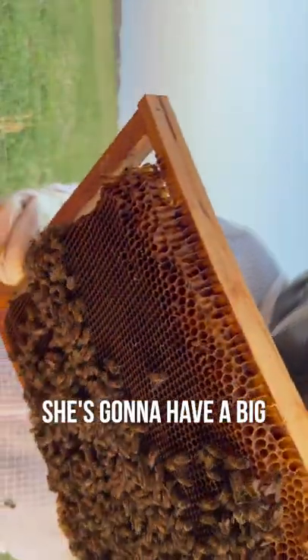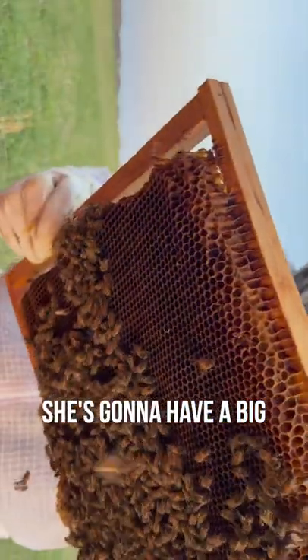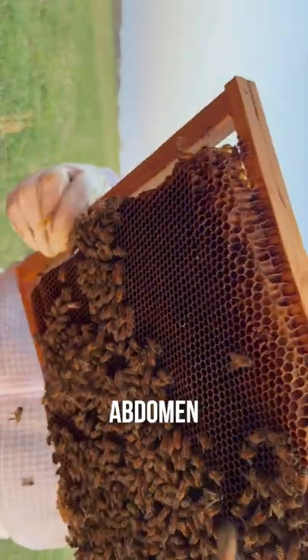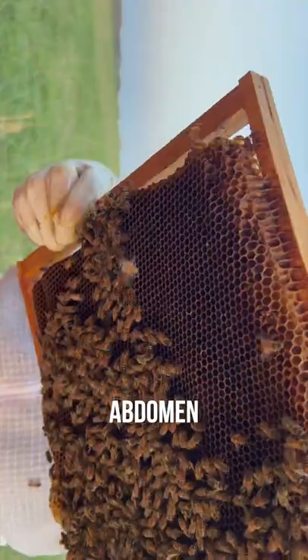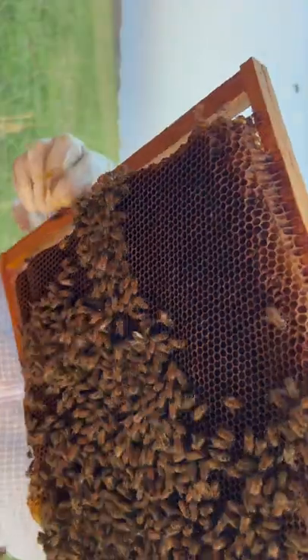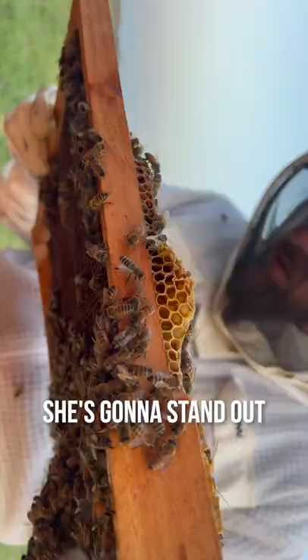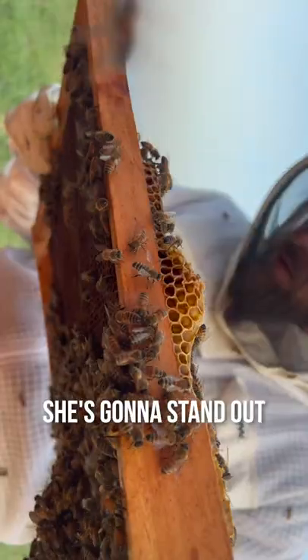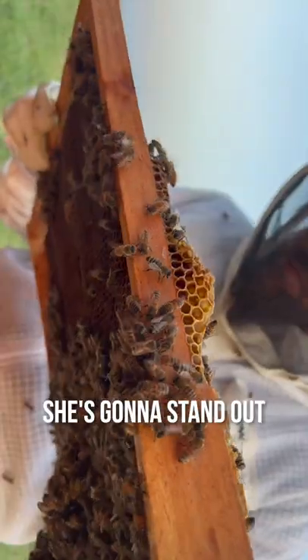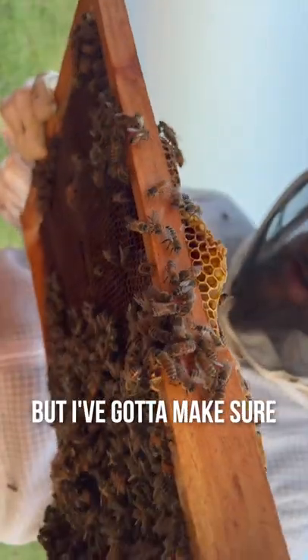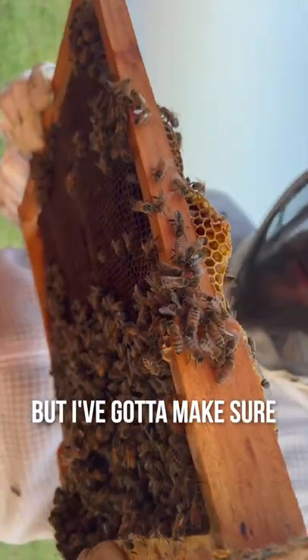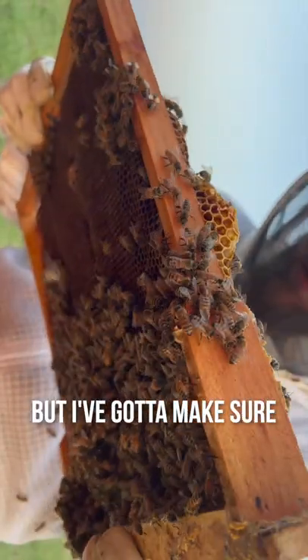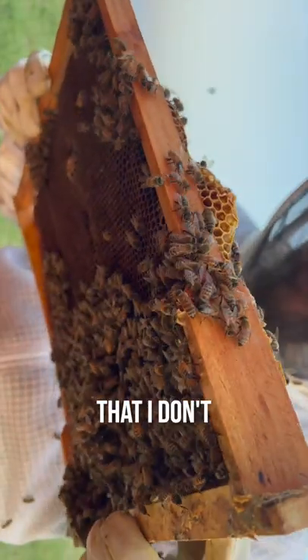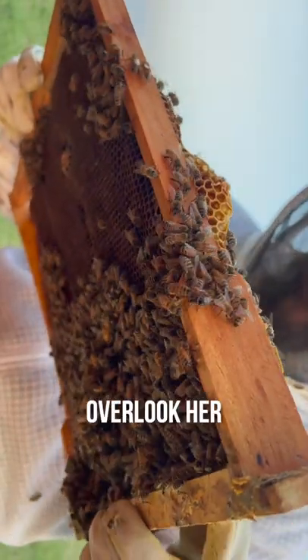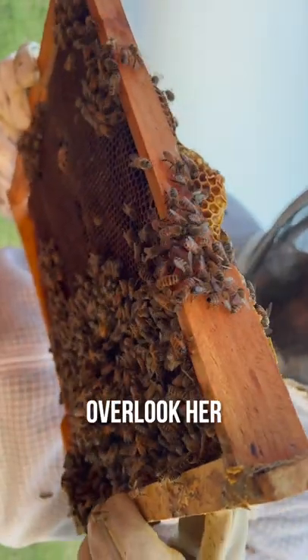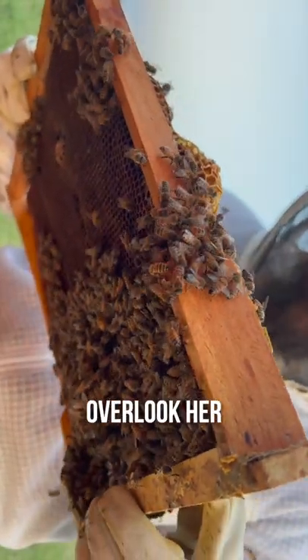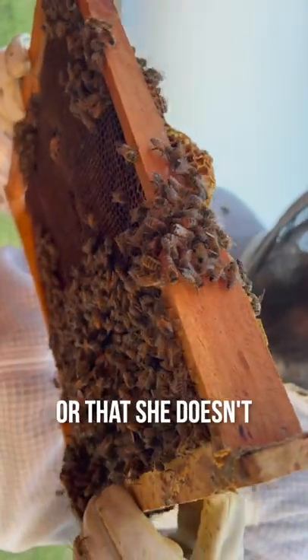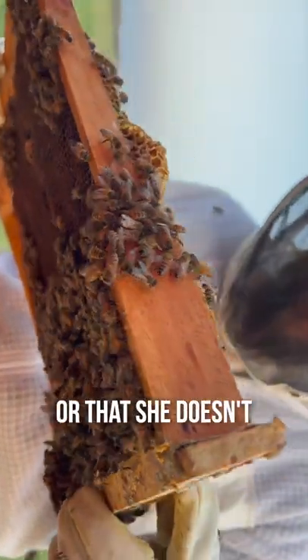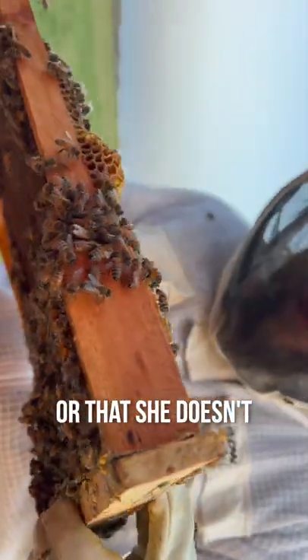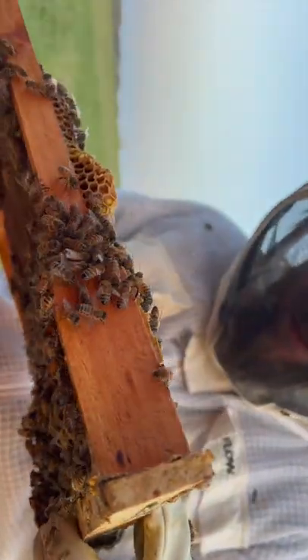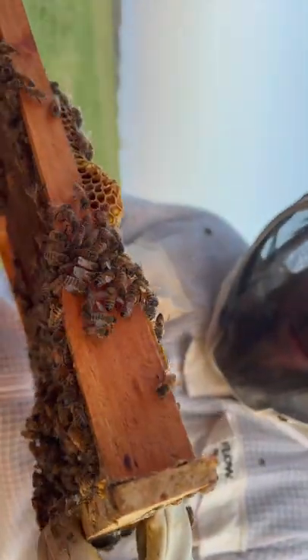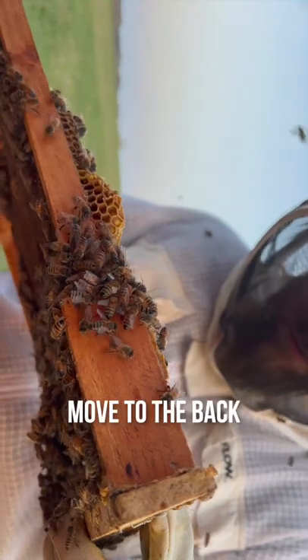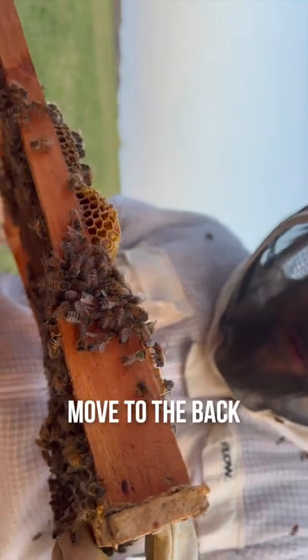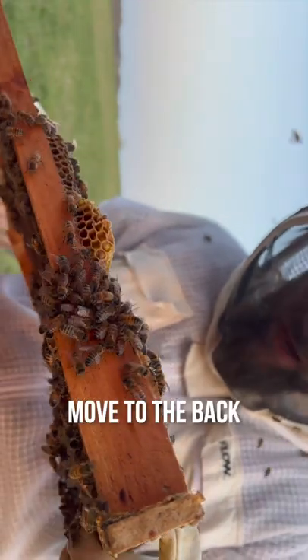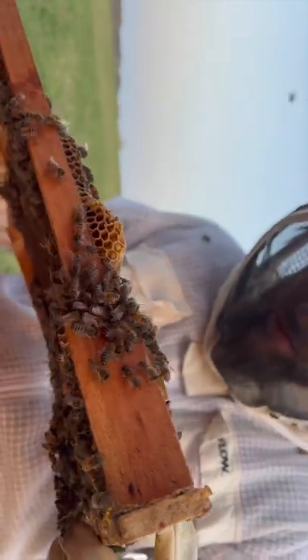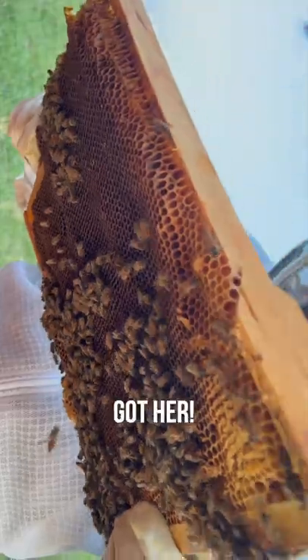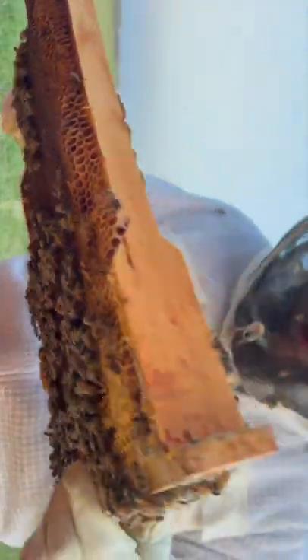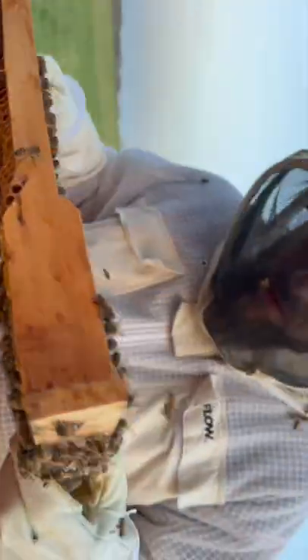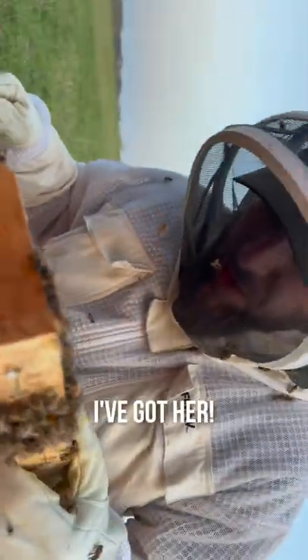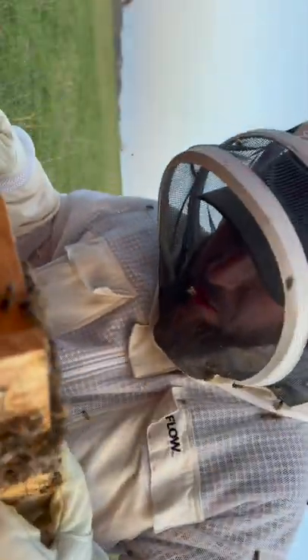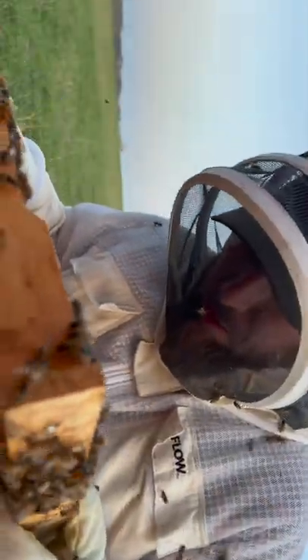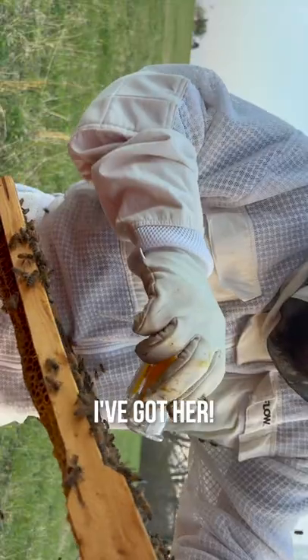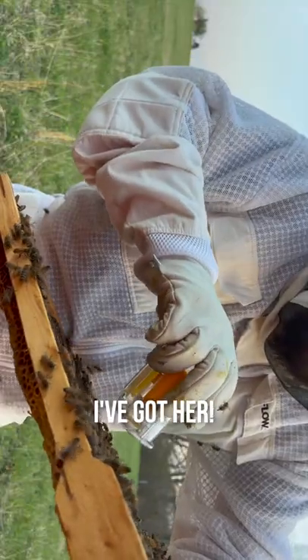She's going to move the fastest. She's going to have a big abdomen. She's going to stand out, but I've got to make sure that I don't overlook her or that she doesn't move to the back. Got her!